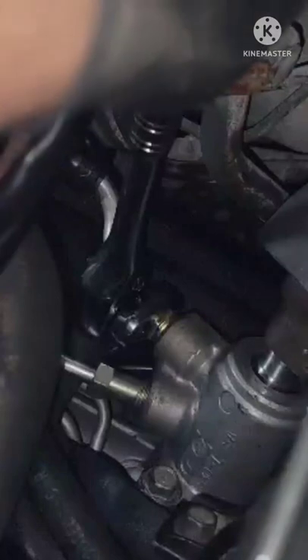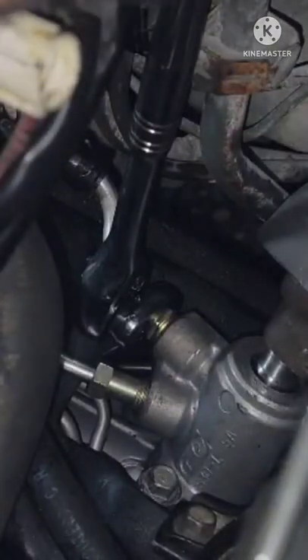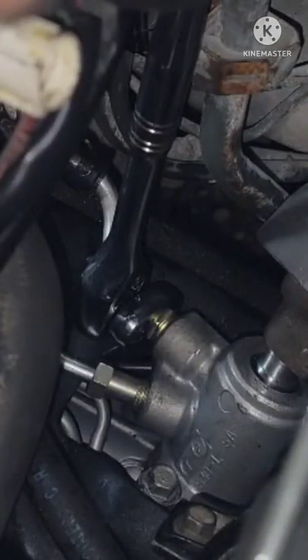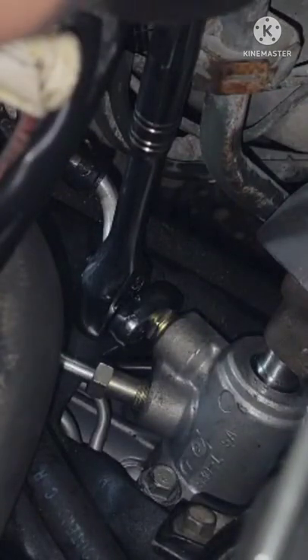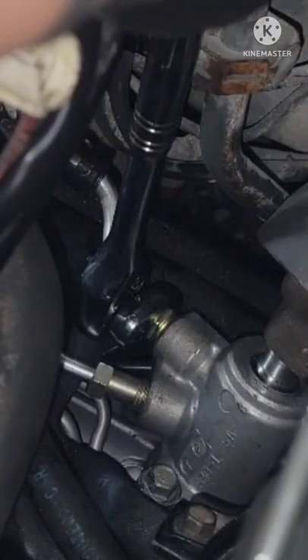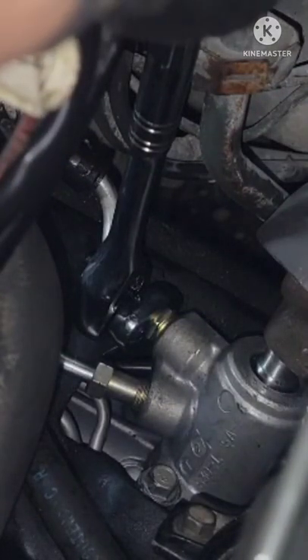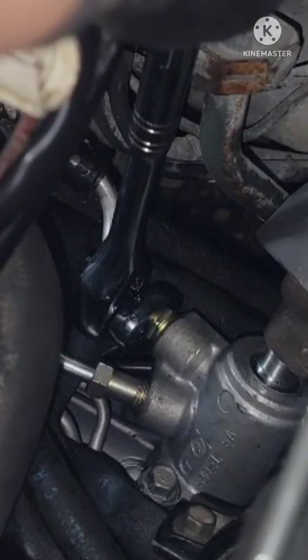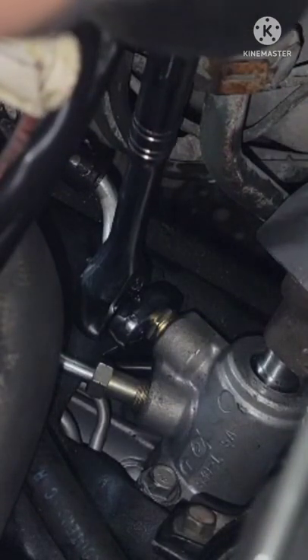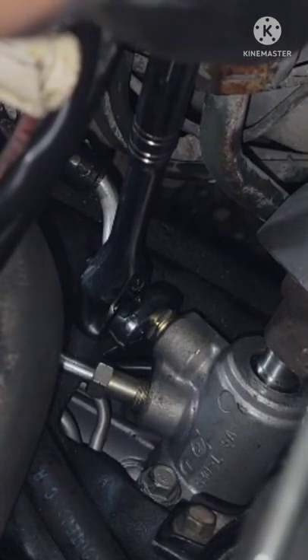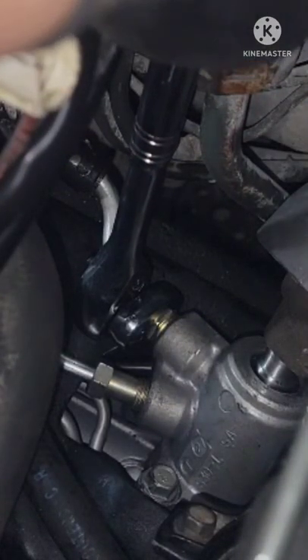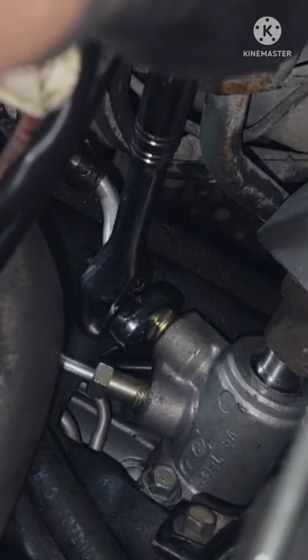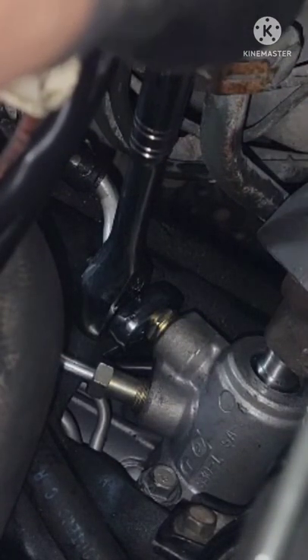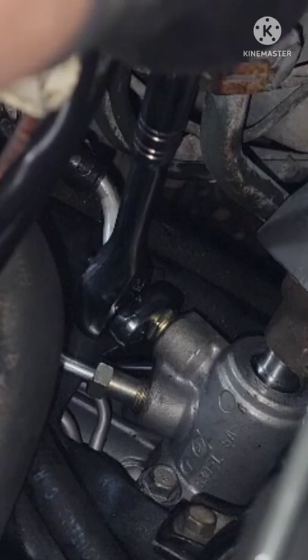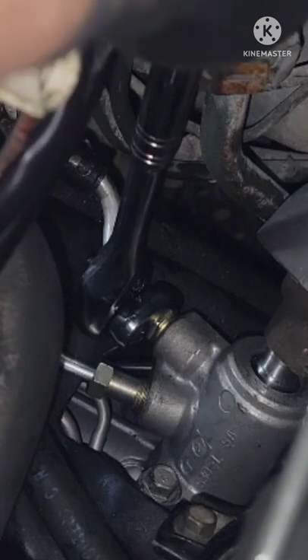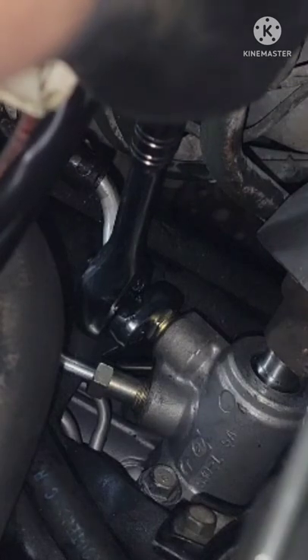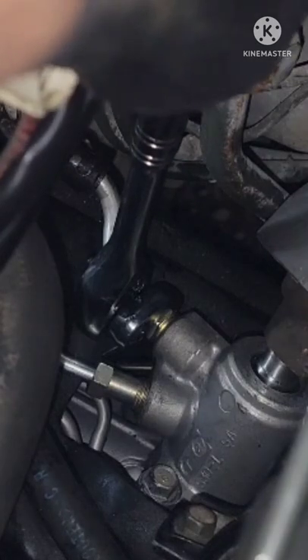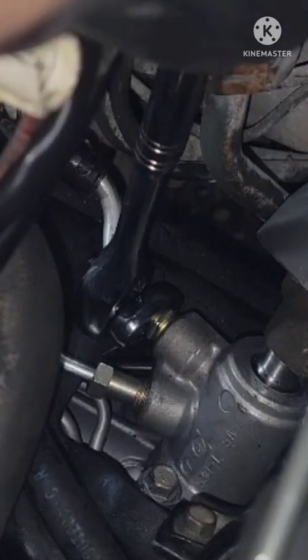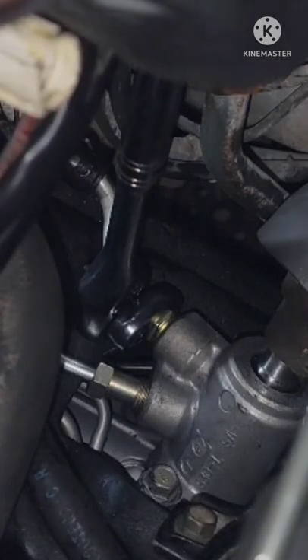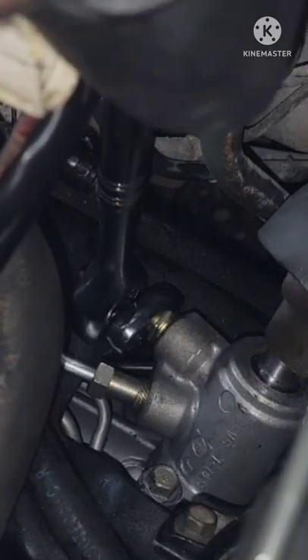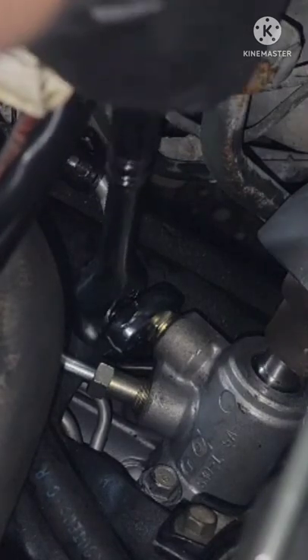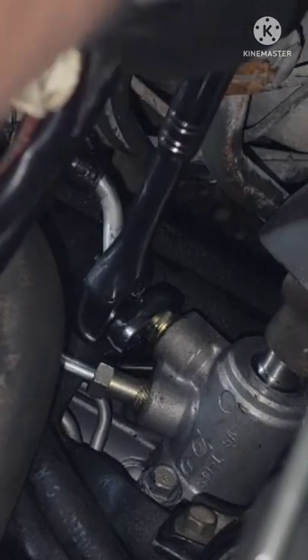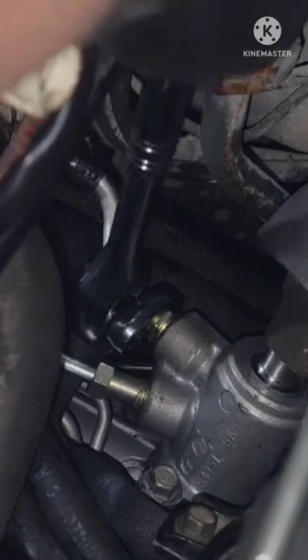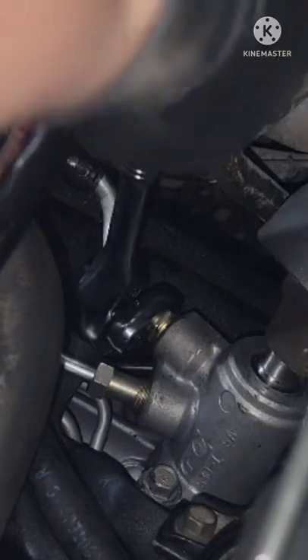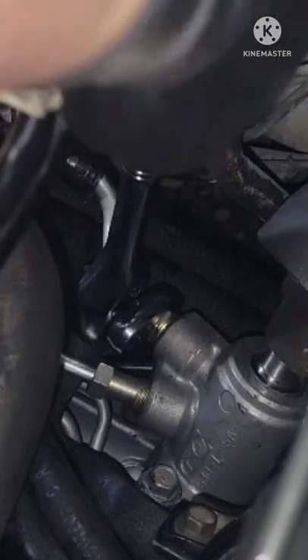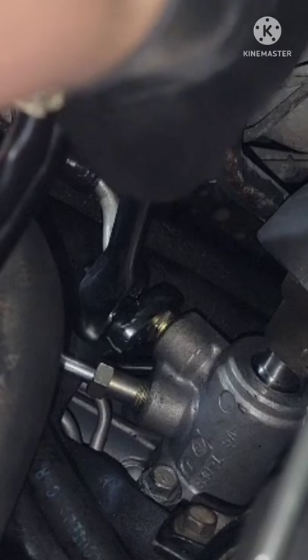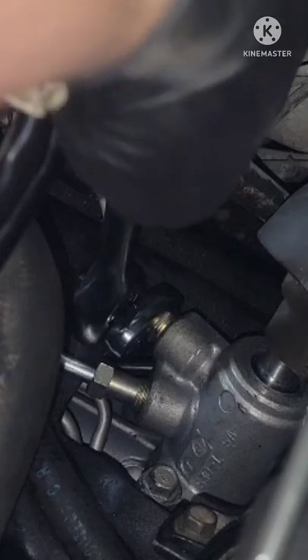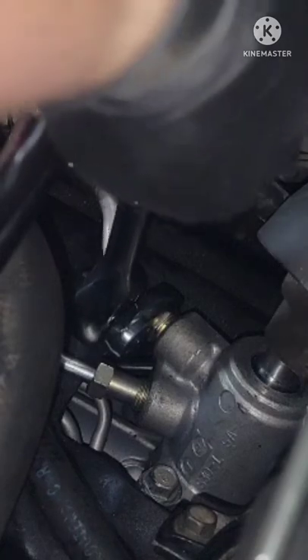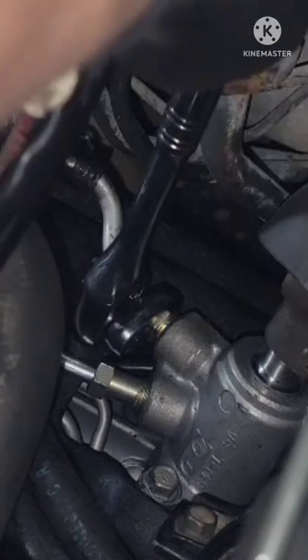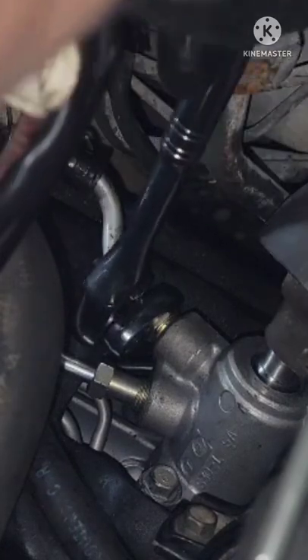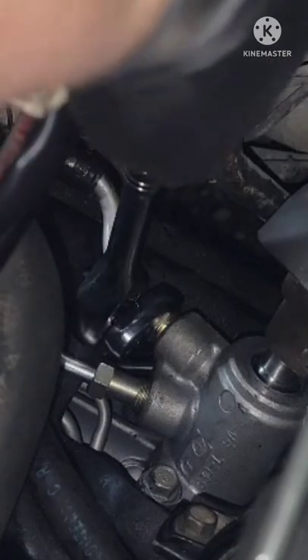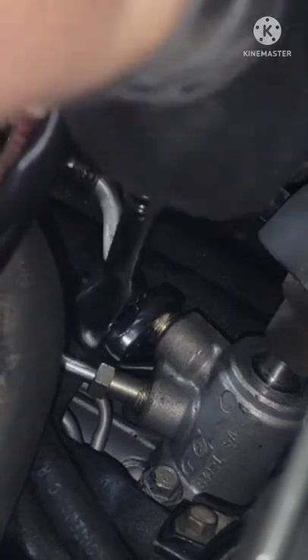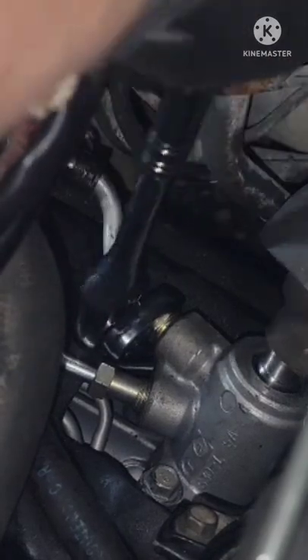Alright guys, check it out — finally got a good angle on the camera and I got the crow foot on that fitting. I'm gonna tighten this up, see how that thing works in action. This thing works big time.